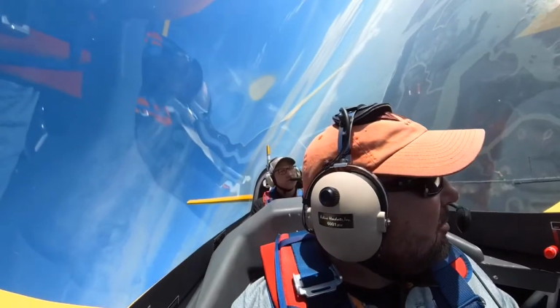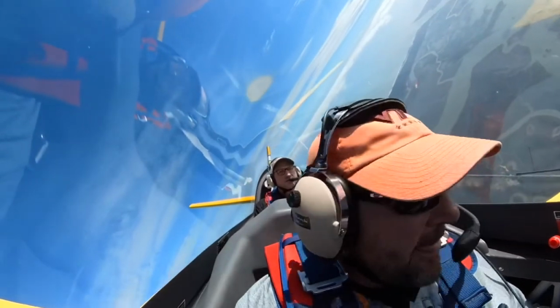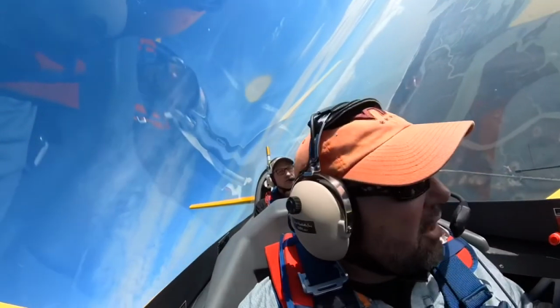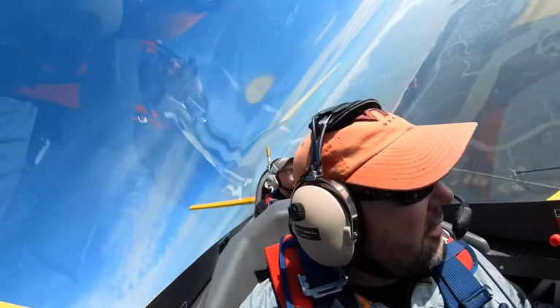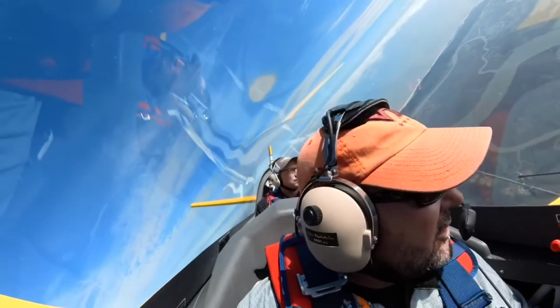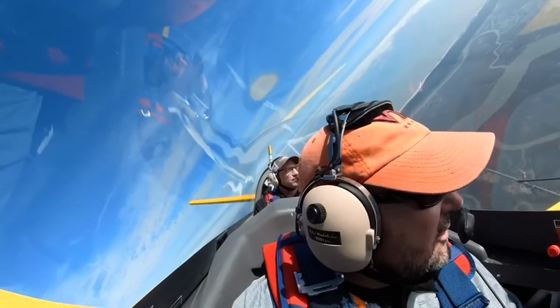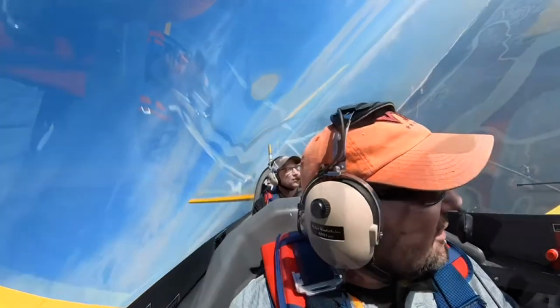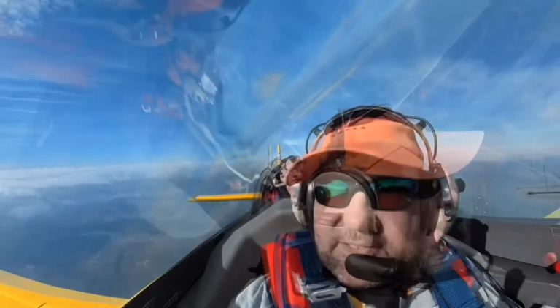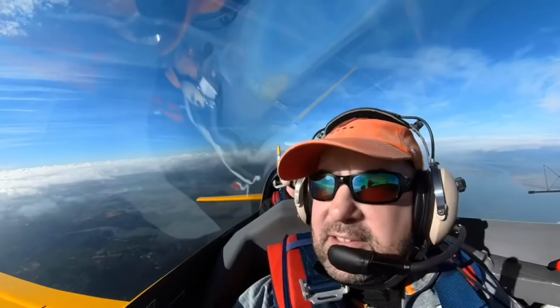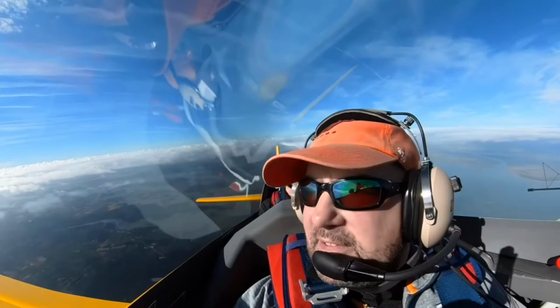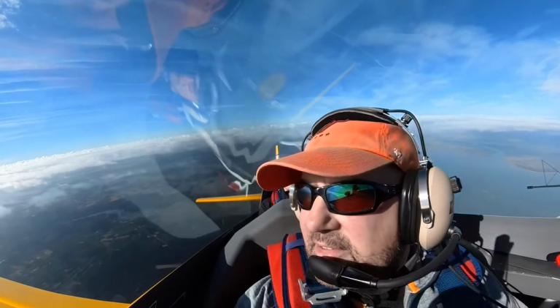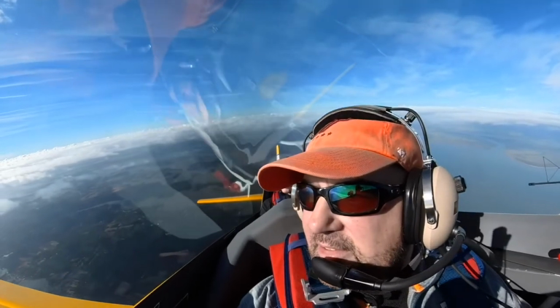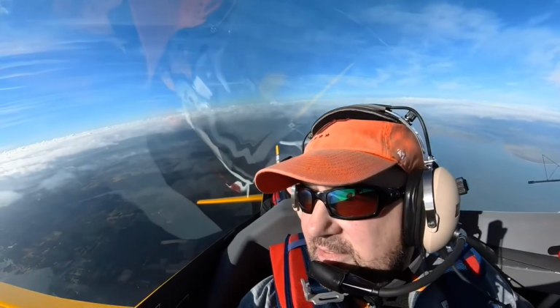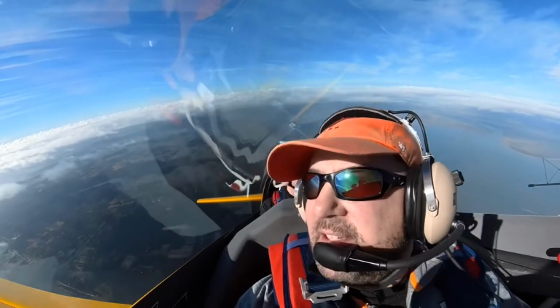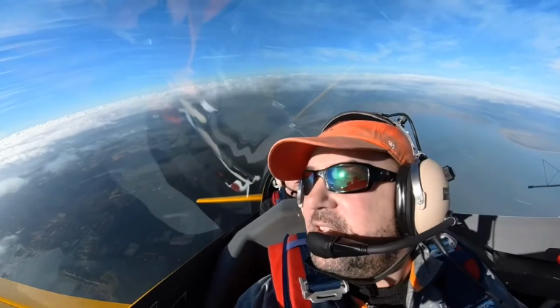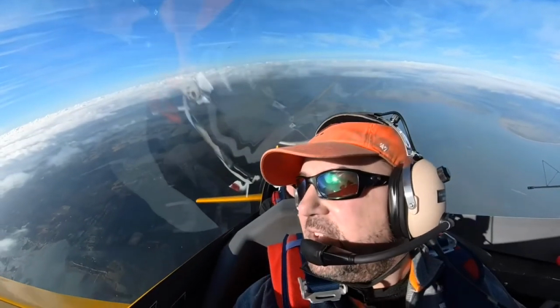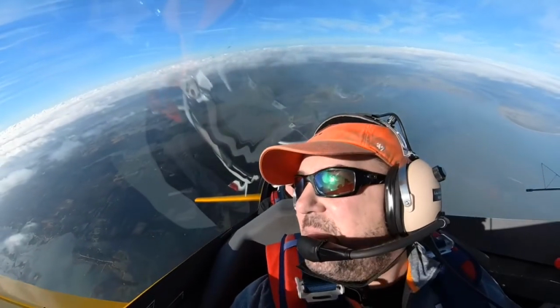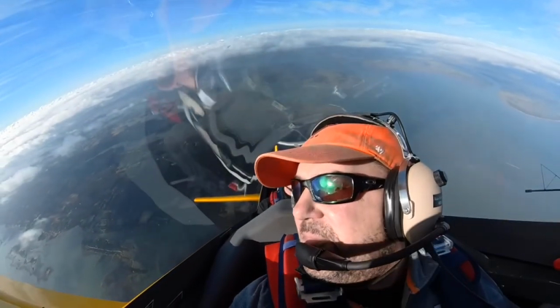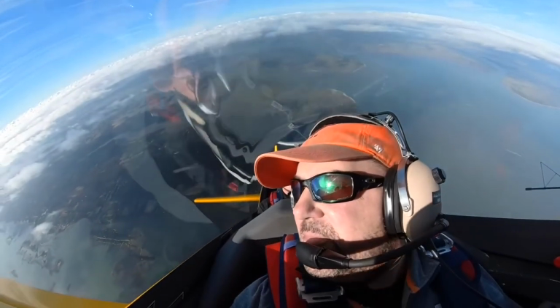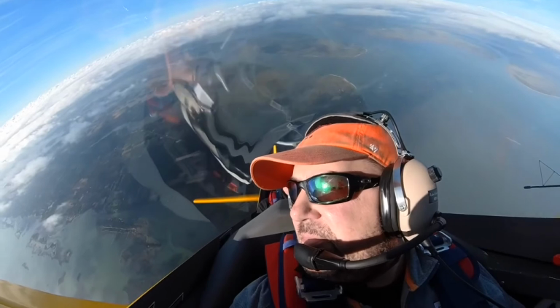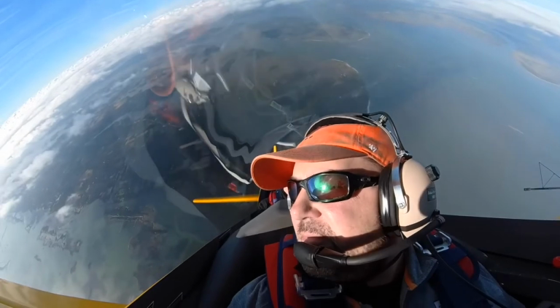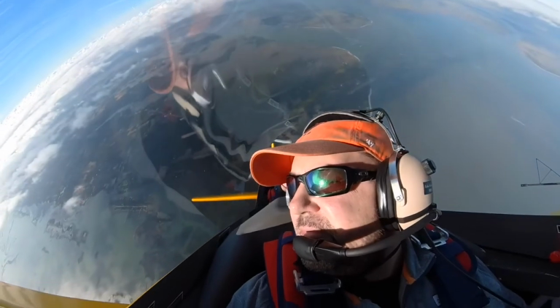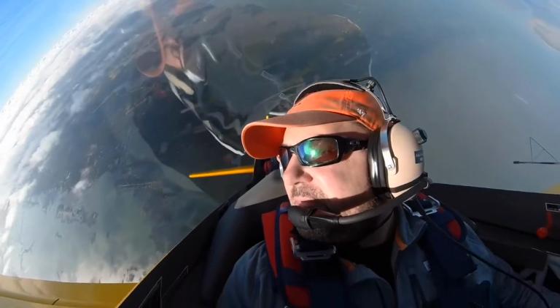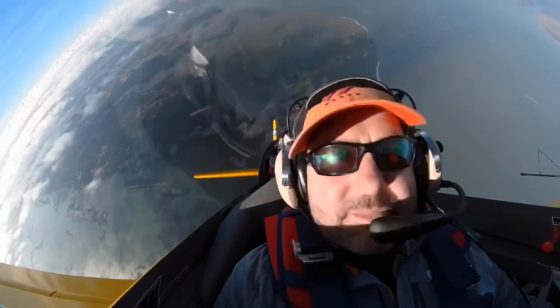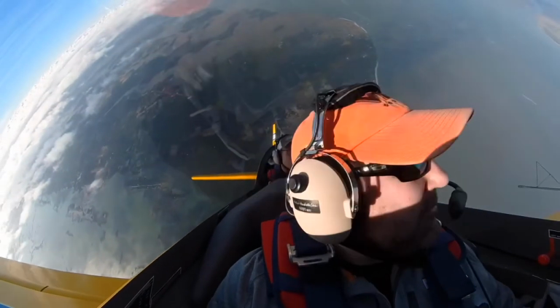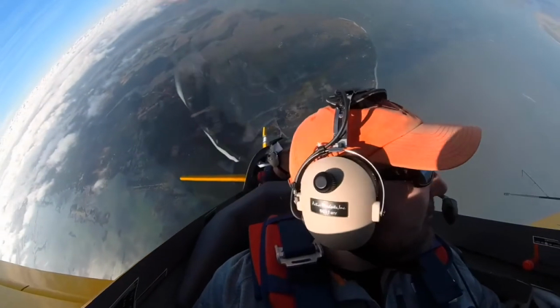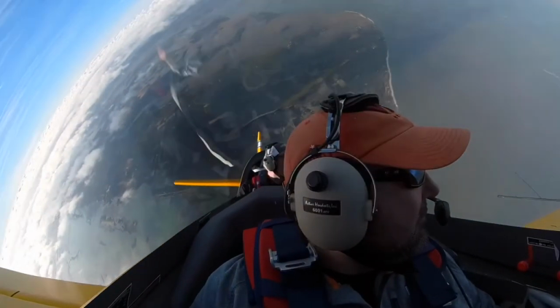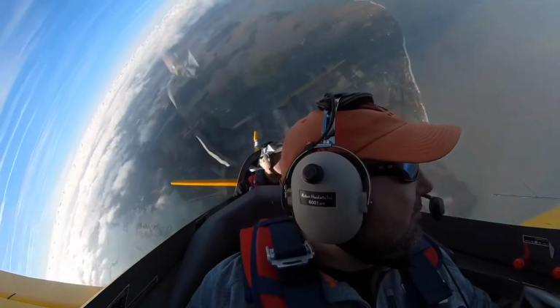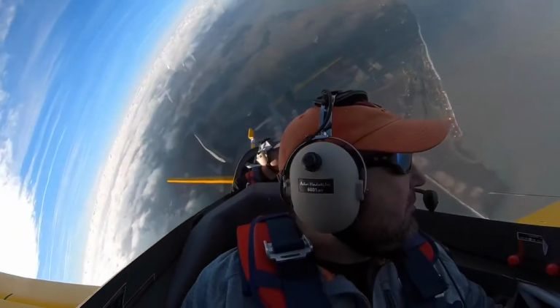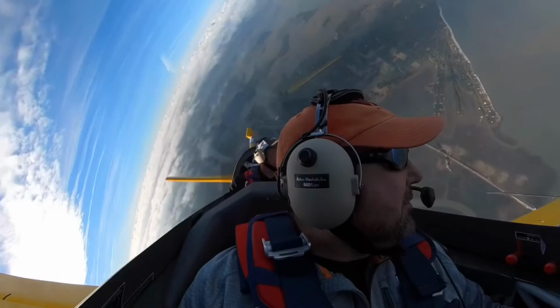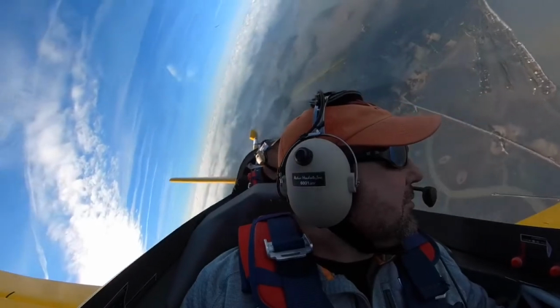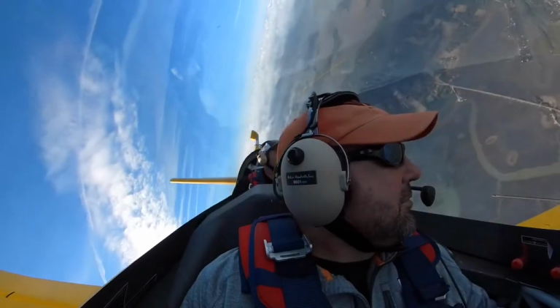How are you feeling? Feeling good. See, you're a rock star. Nice and smooth. No vertical line. Airspeed's going to bleed off fast when I get here. I'm just going to unload it and I'm going to hit that left rudder — push it right around.